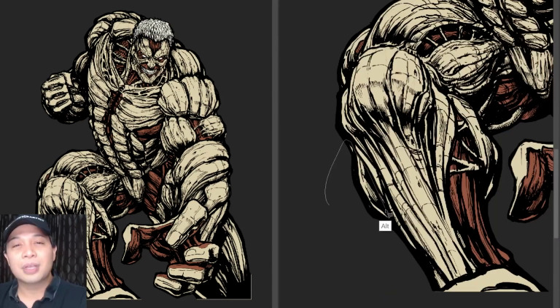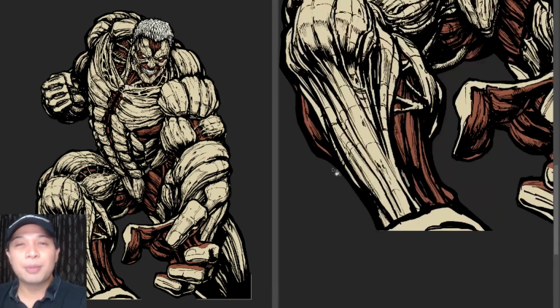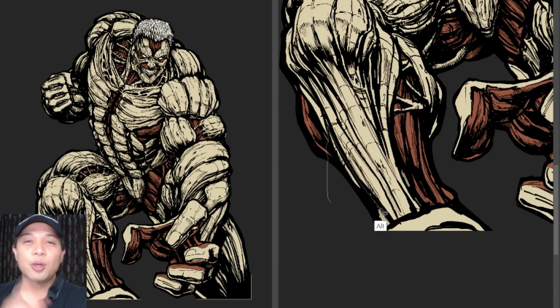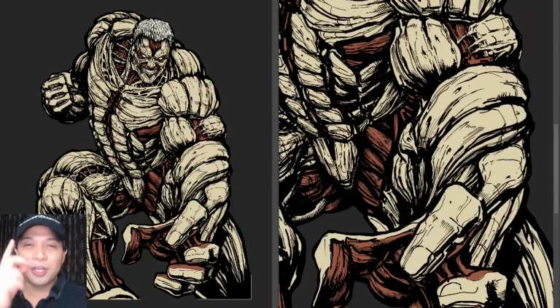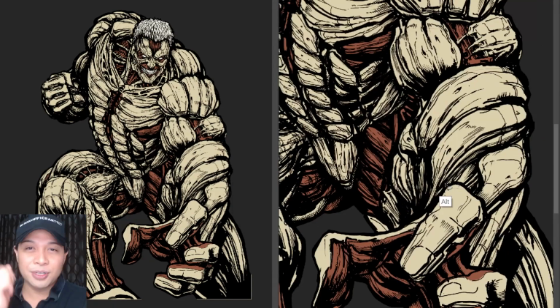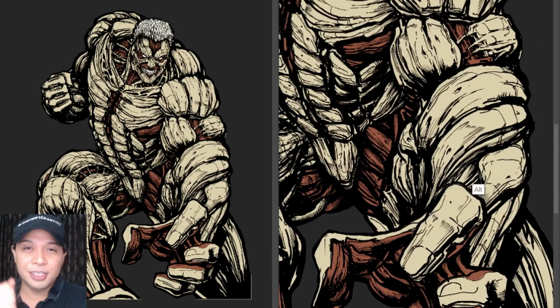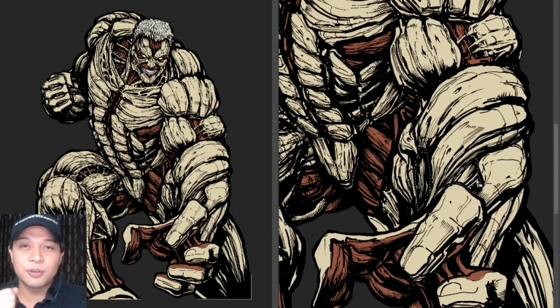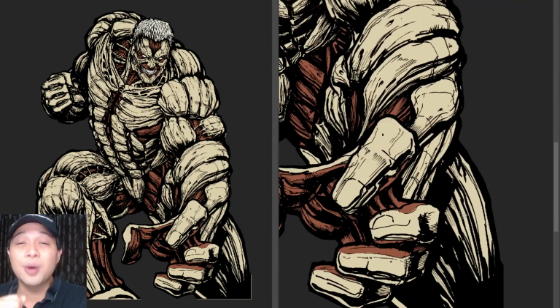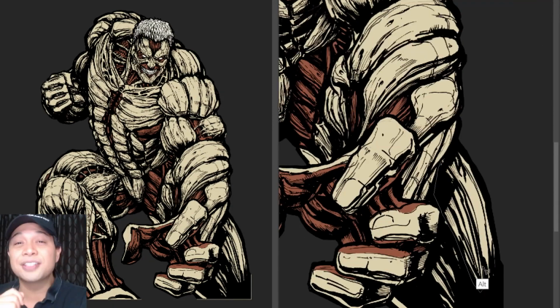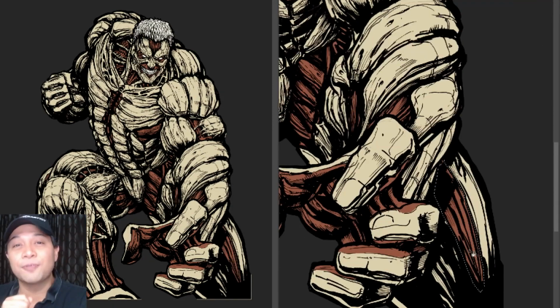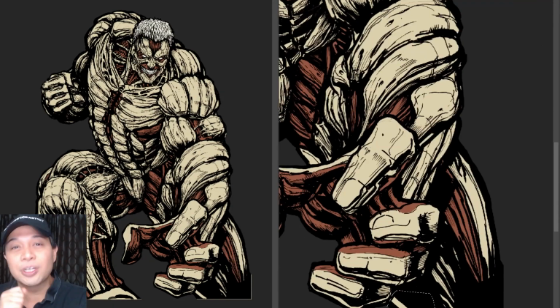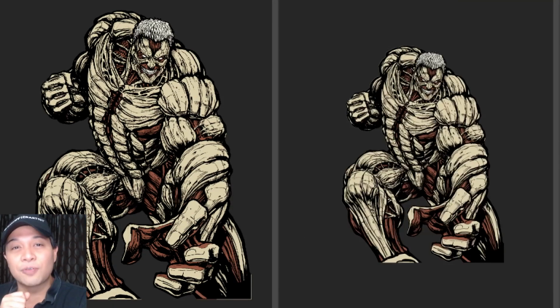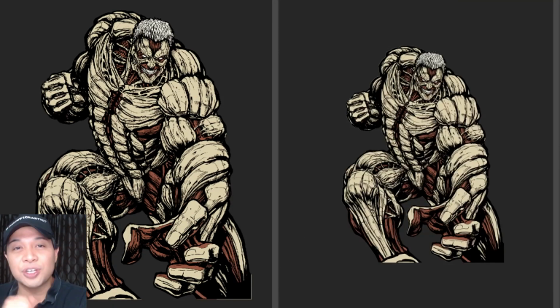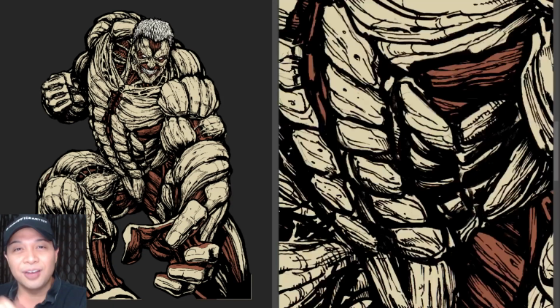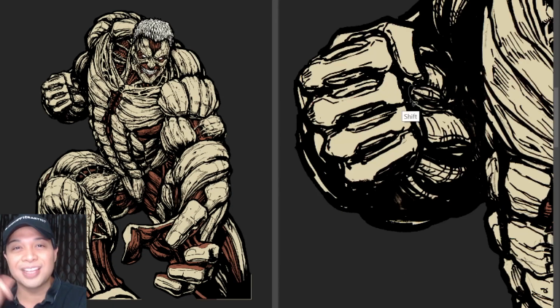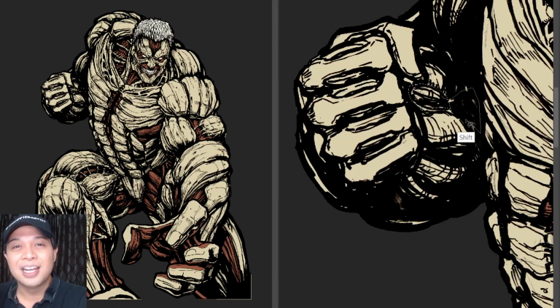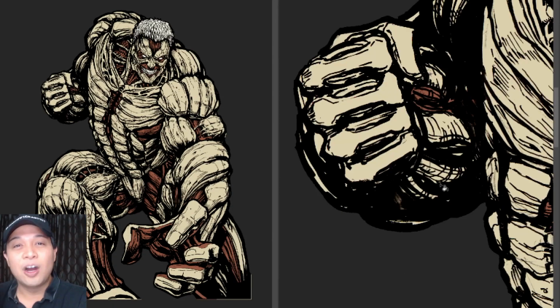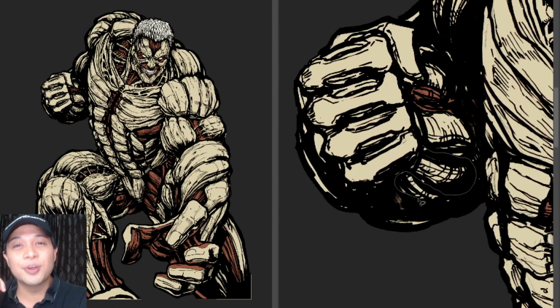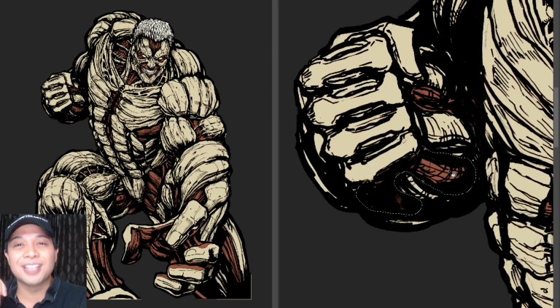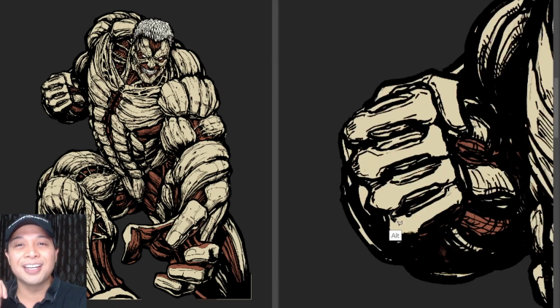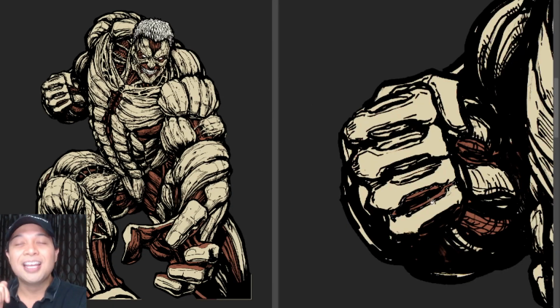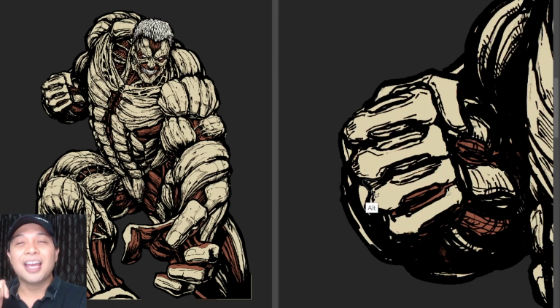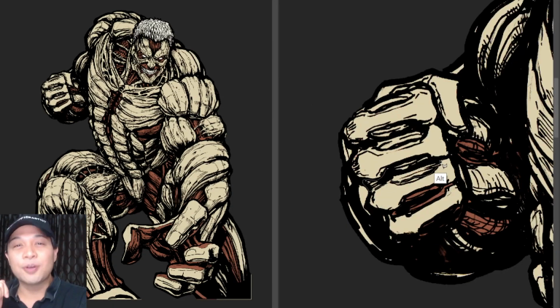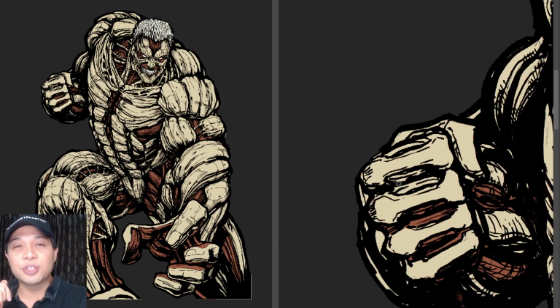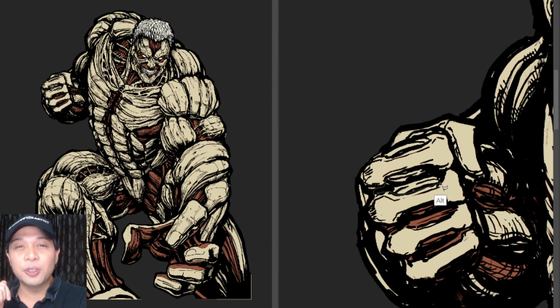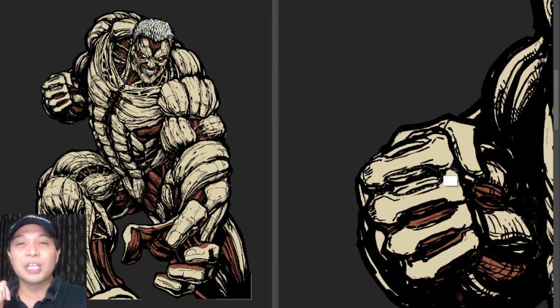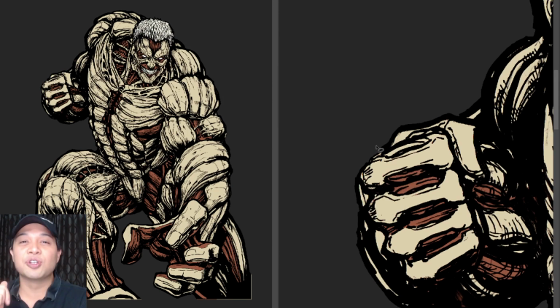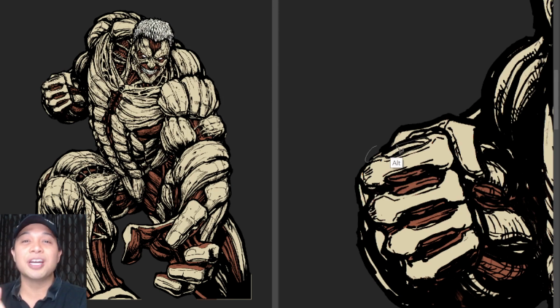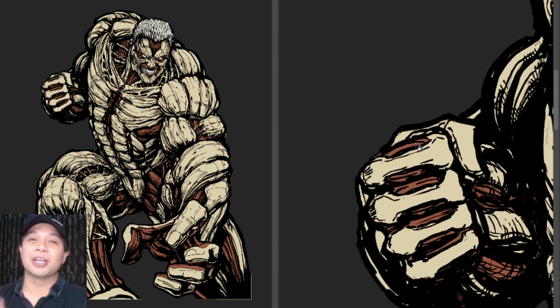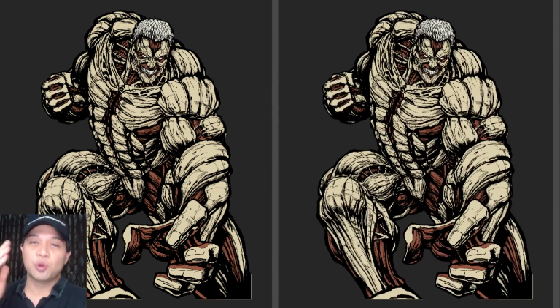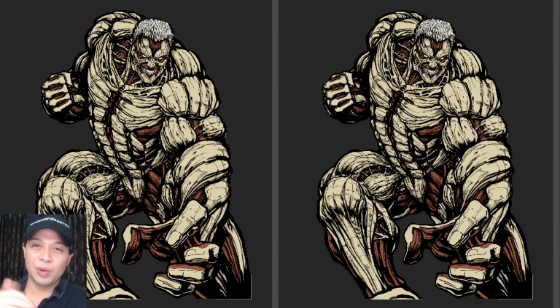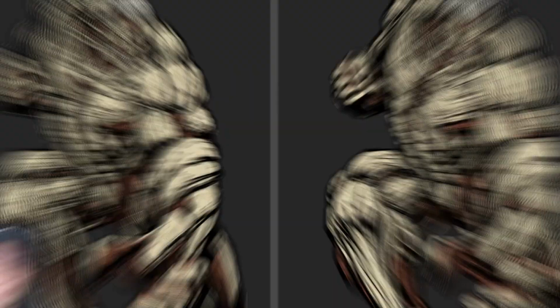But I know why you are still here — you want to see the full color version of this Armored Titan. And here it is, the full color version coming right at you.